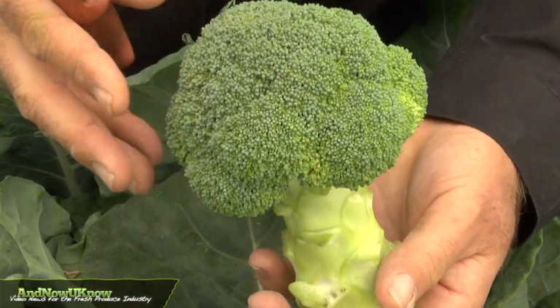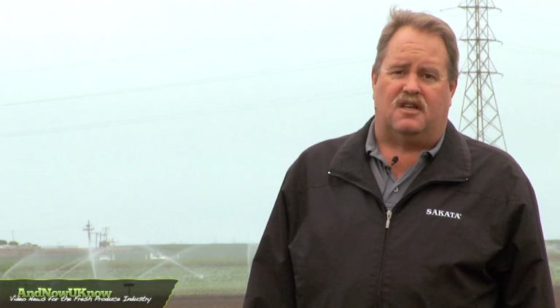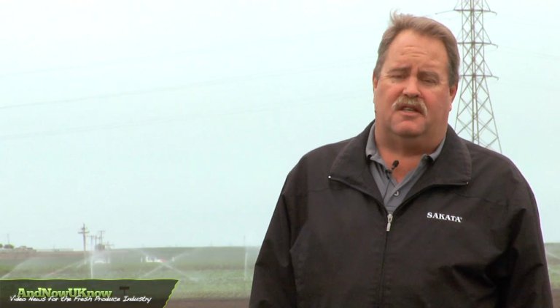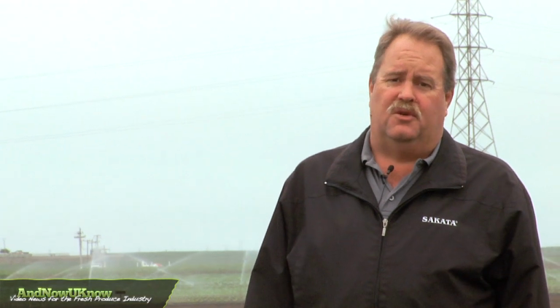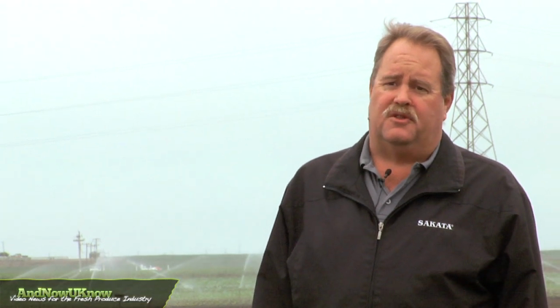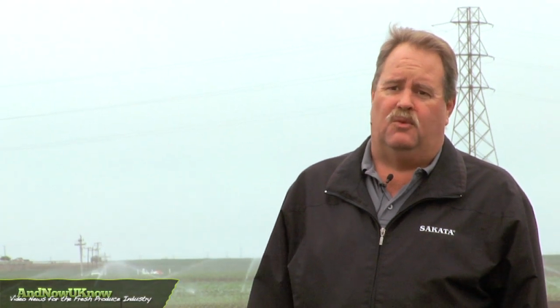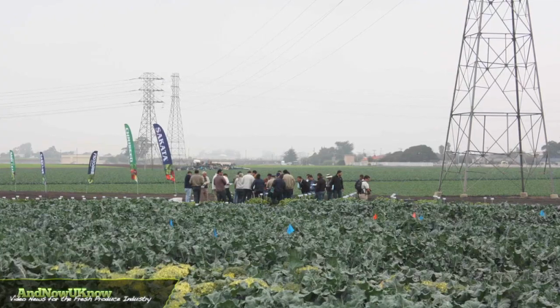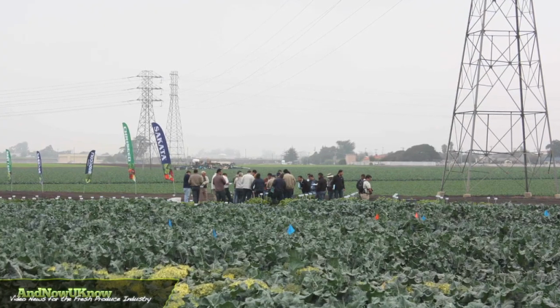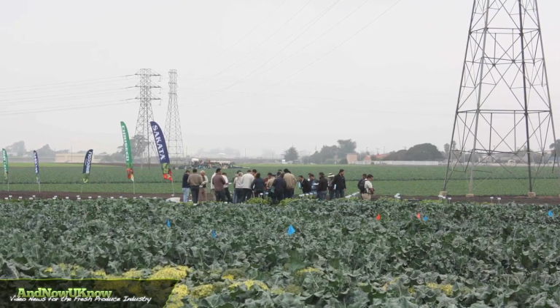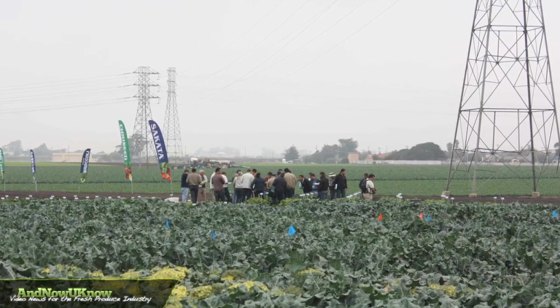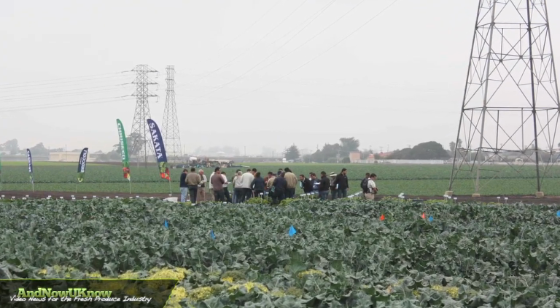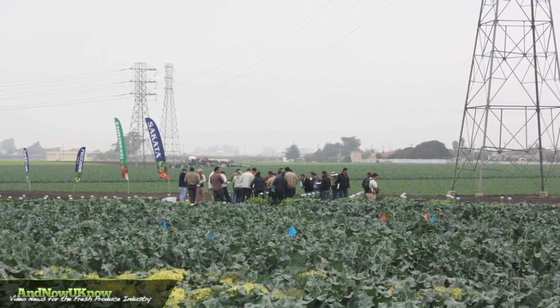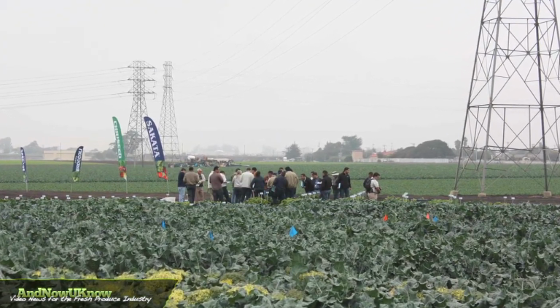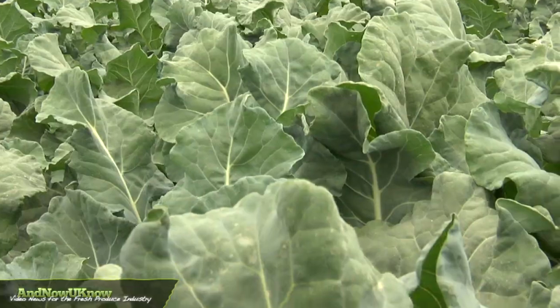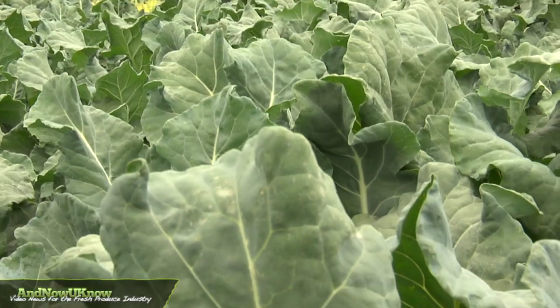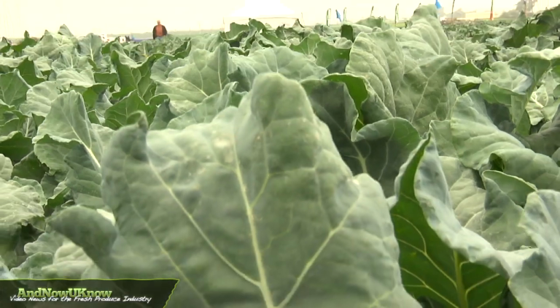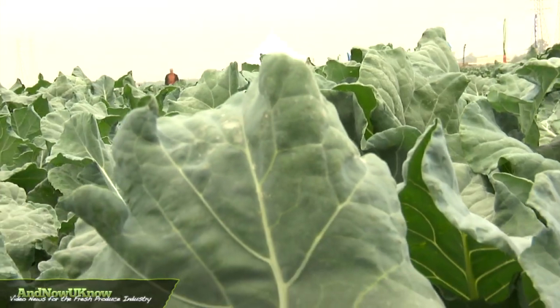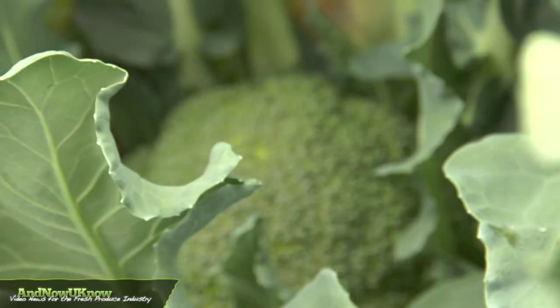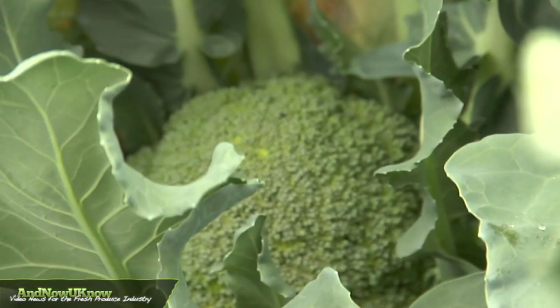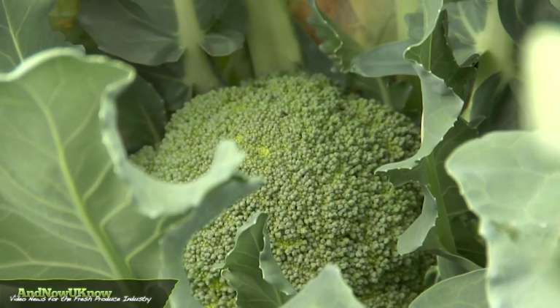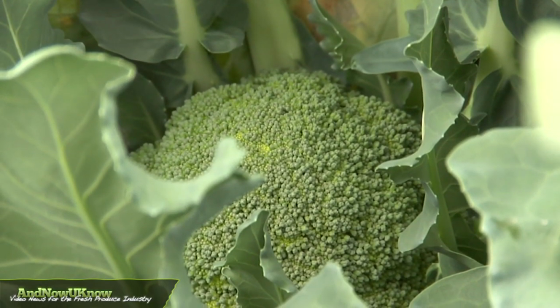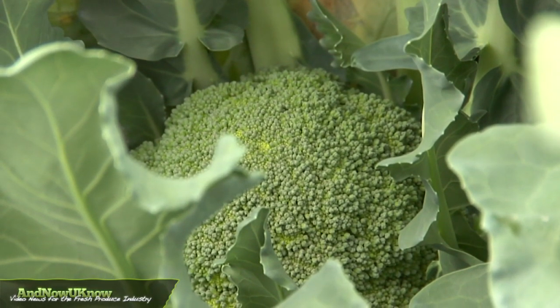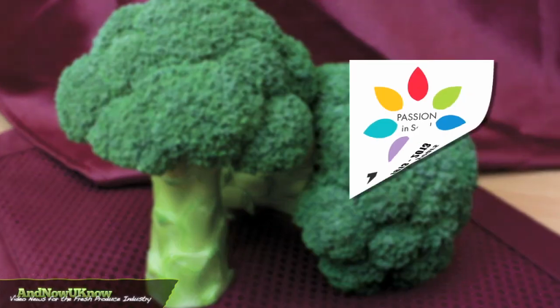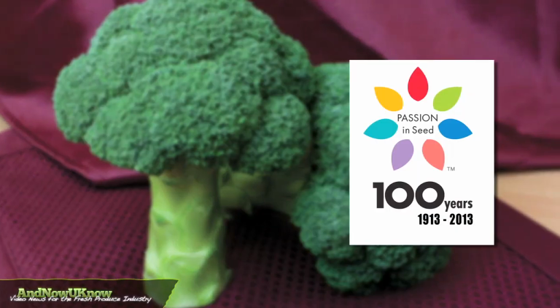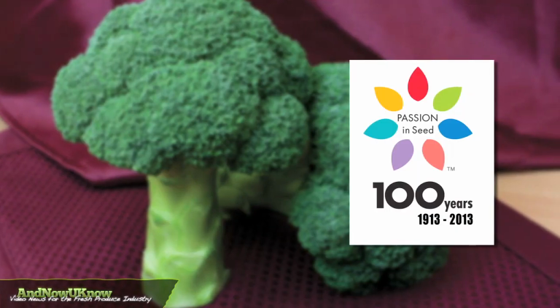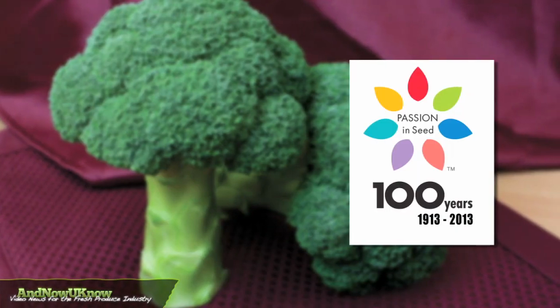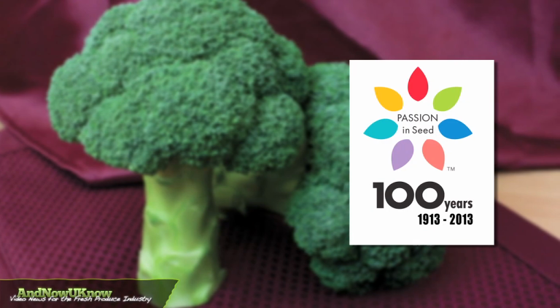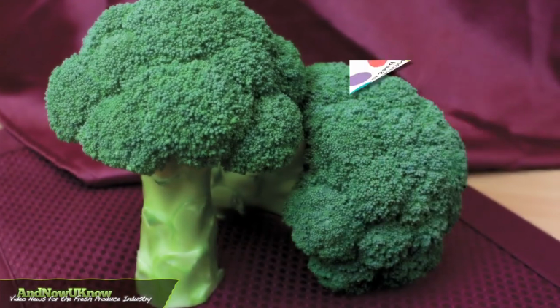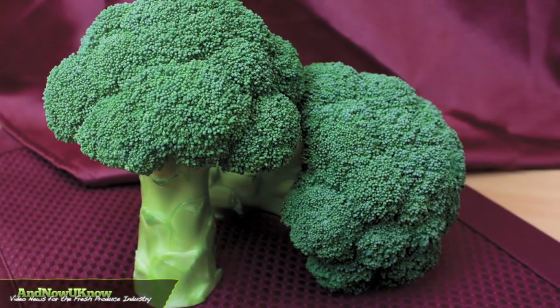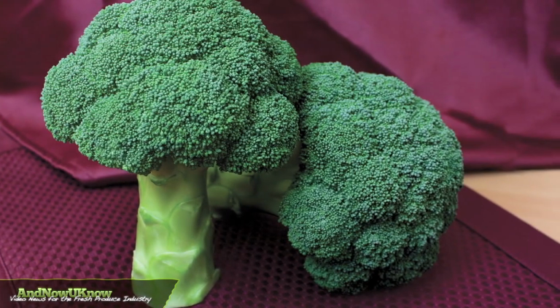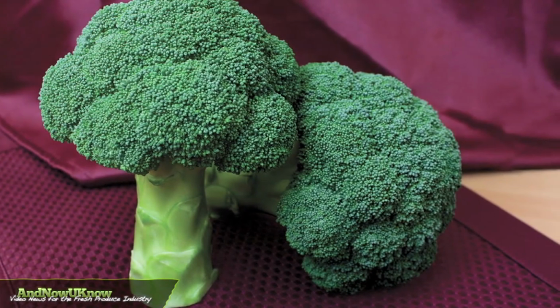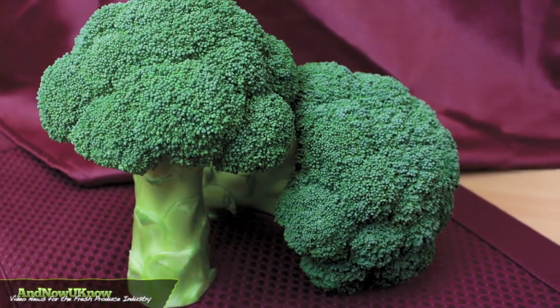At Sacata Seed in 2013, we'll be celebrating our 100-year anniversary. In honor of that historic event for our company, we will be showing you a Centennial line of products, starting with Centennial broccoli.